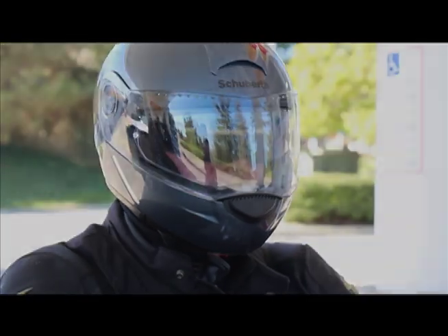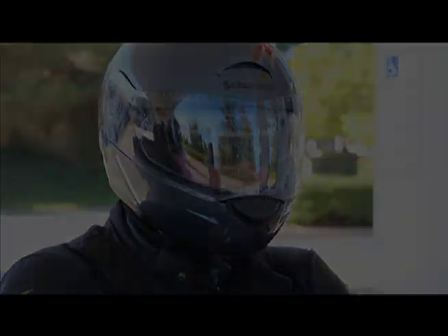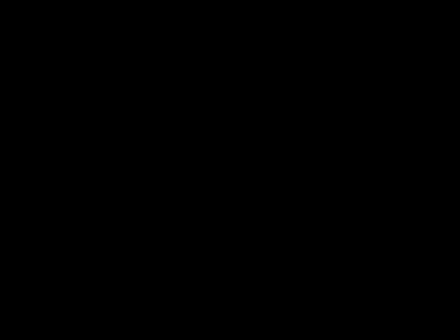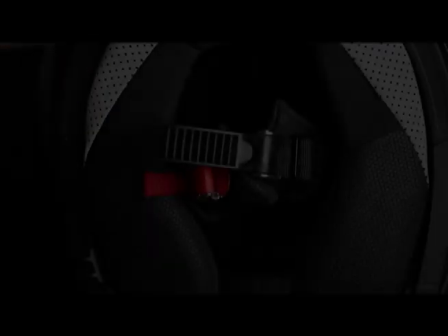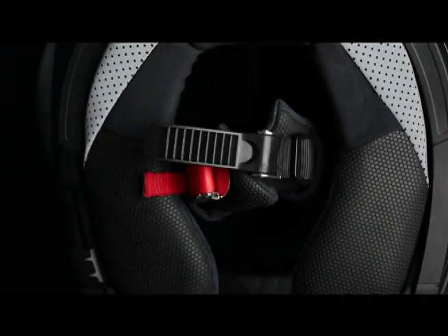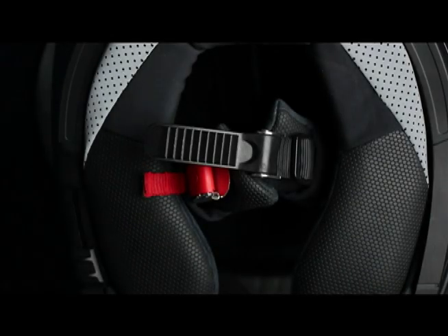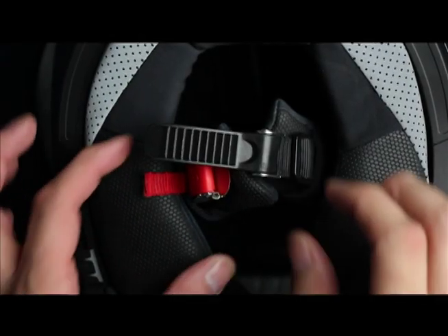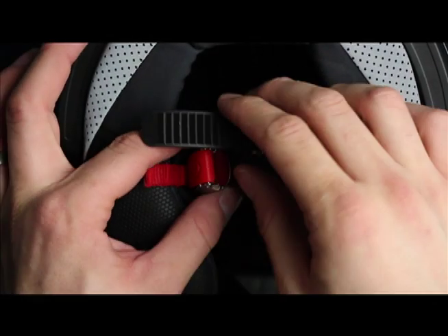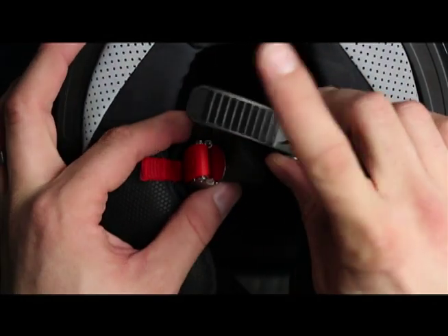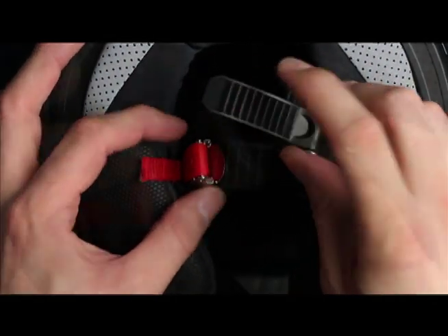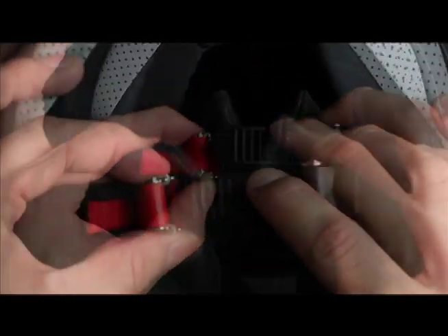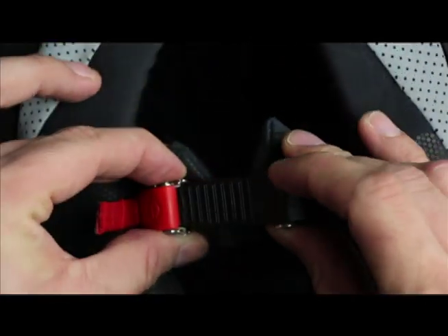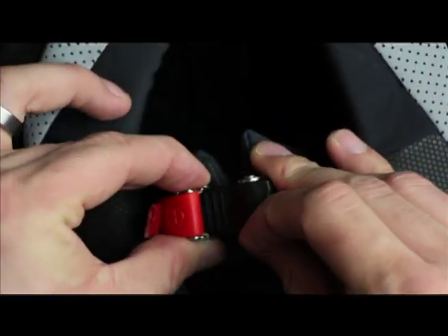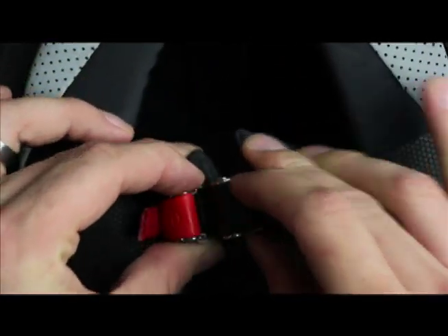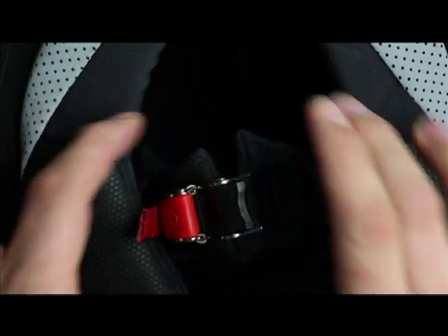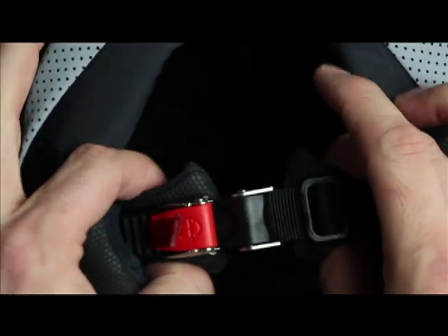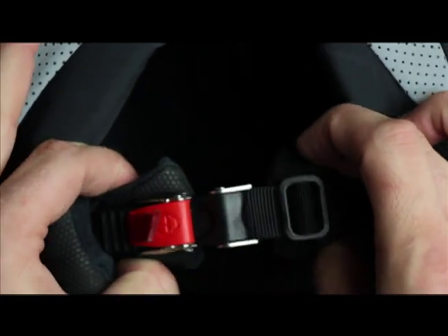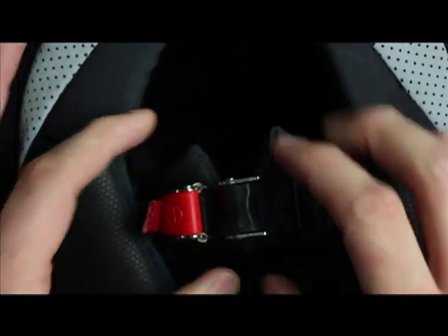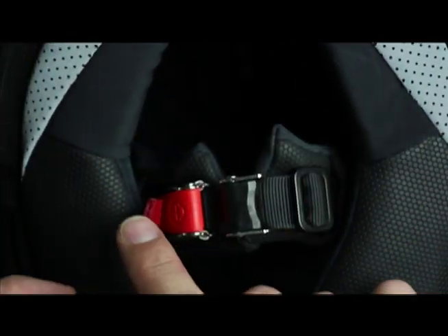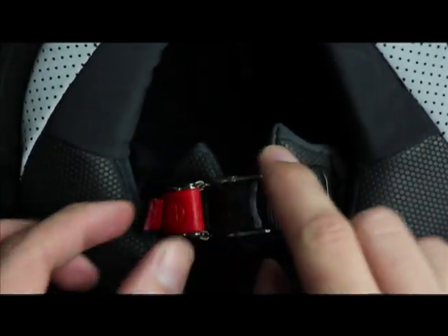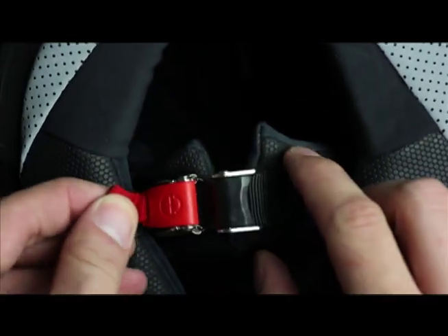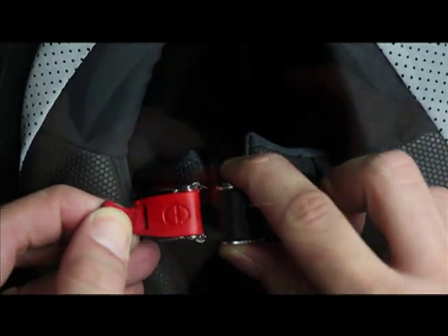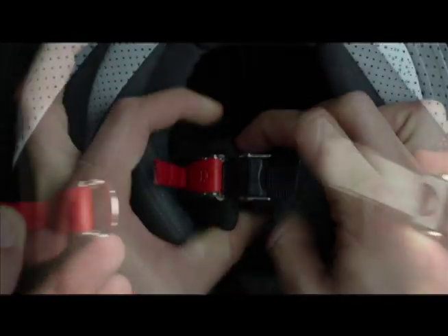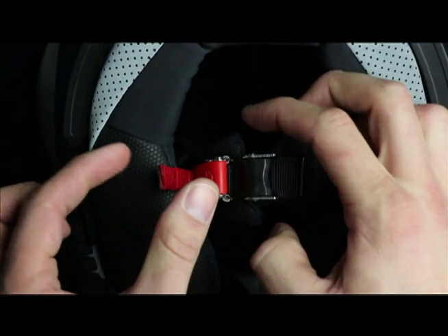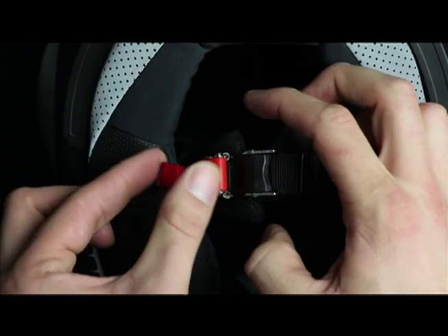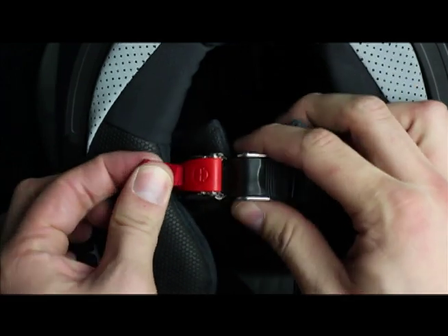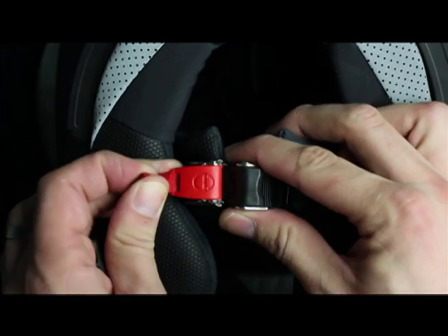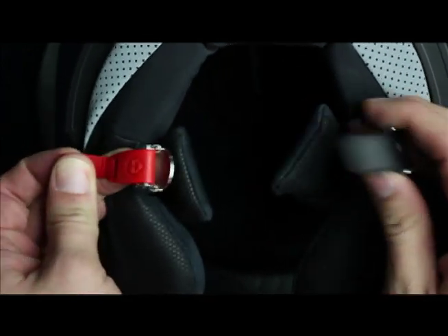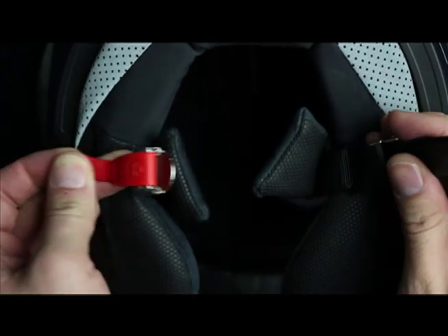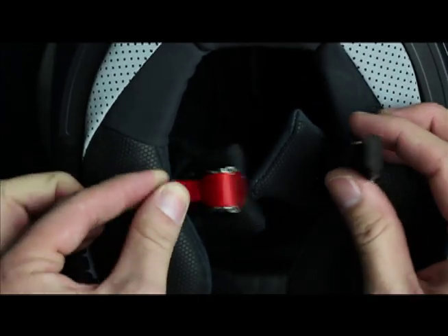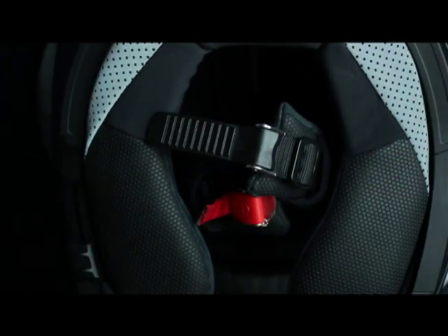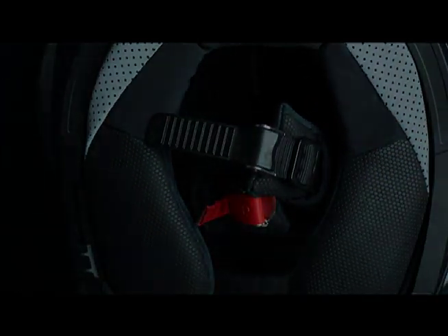The micro-lock chin strap offers a simple-to-use, highly adjustable closure system. Simply sliding the strap into the buckle will allow the system to ratchet into your desired position. Pulling down on the red release tab will allow the strap to be removed quickly and easily.